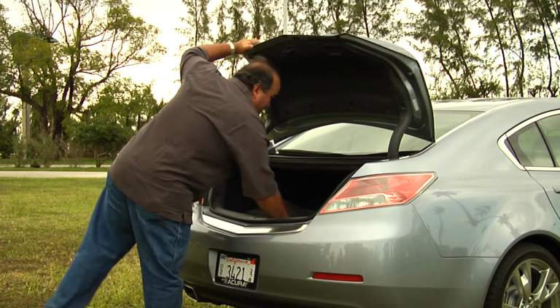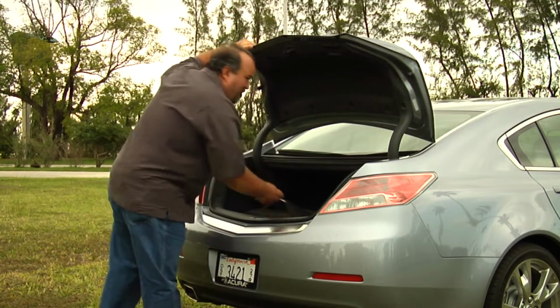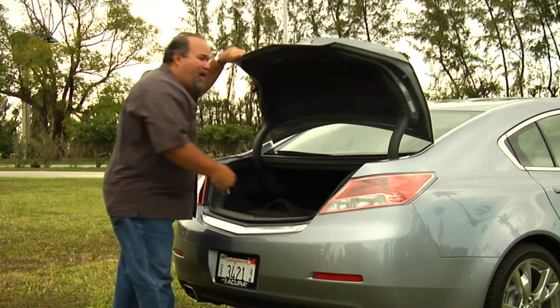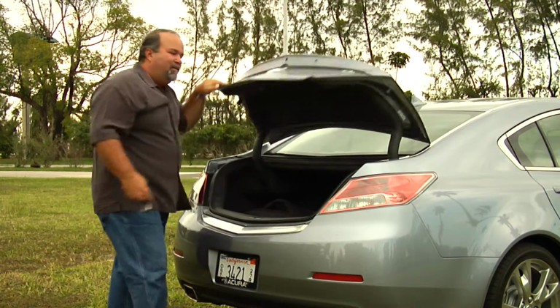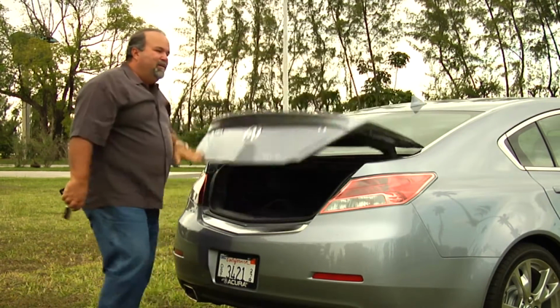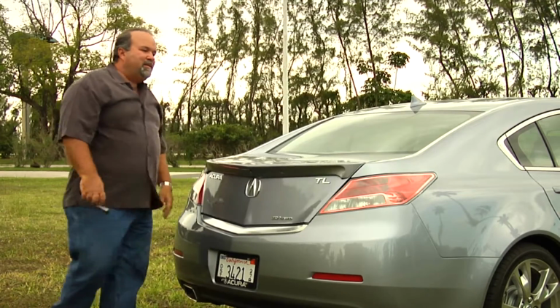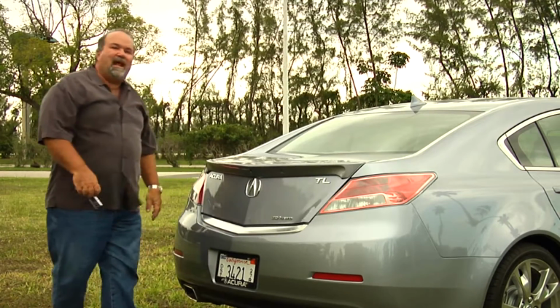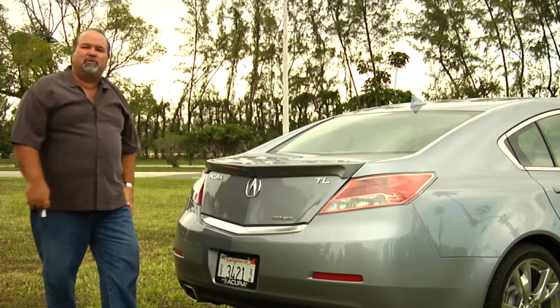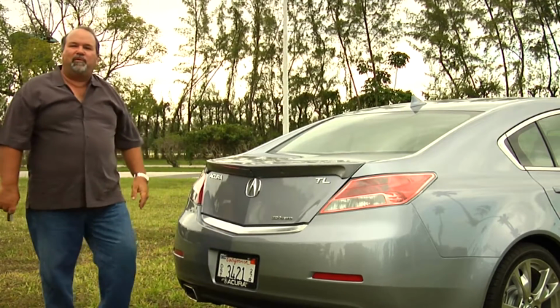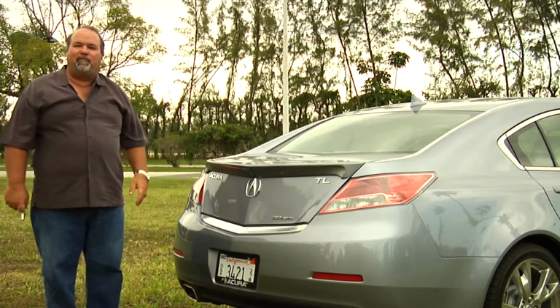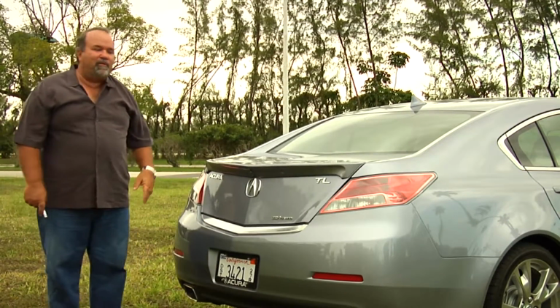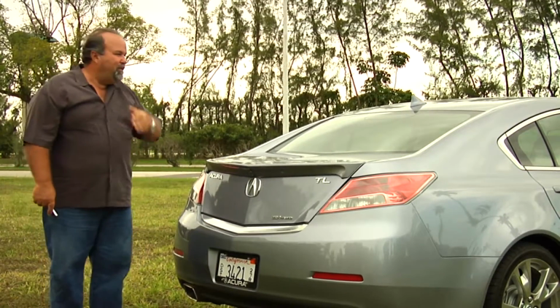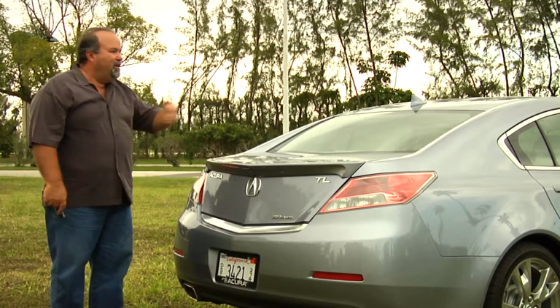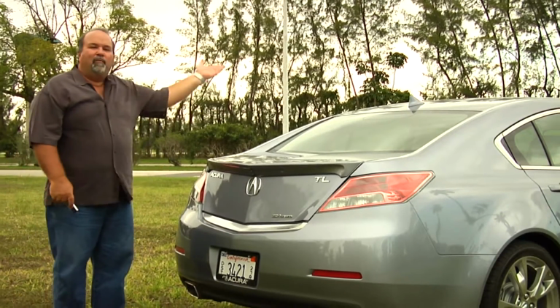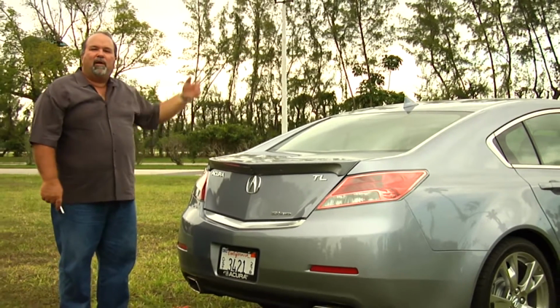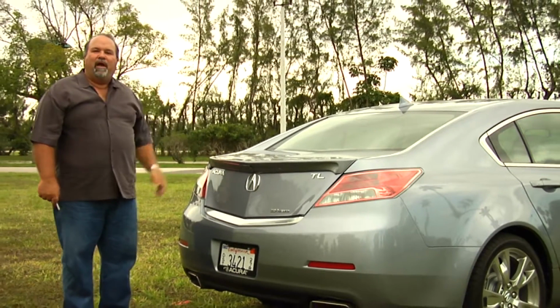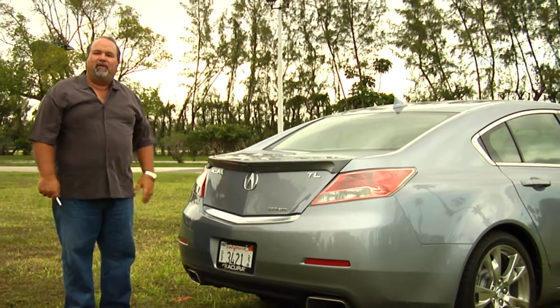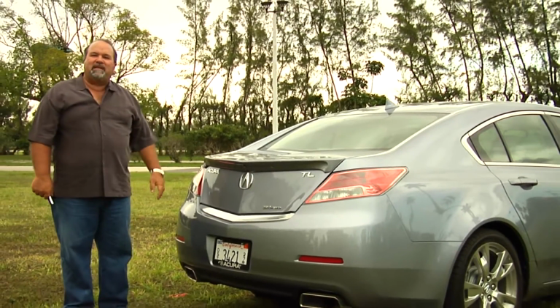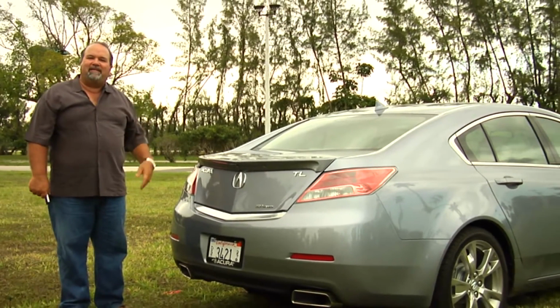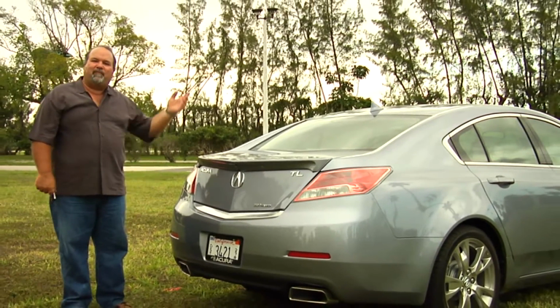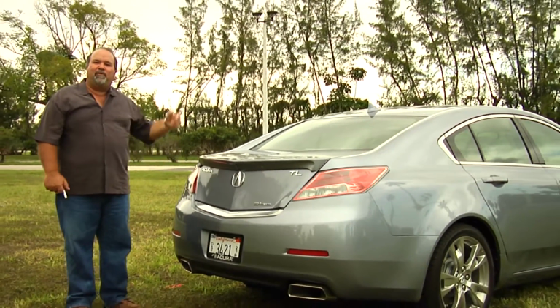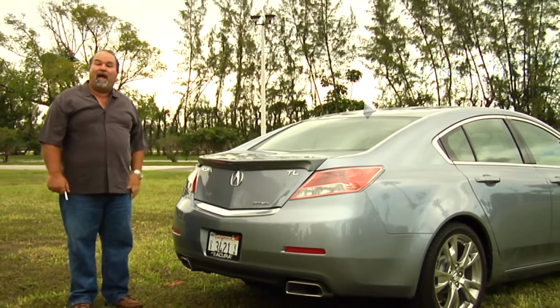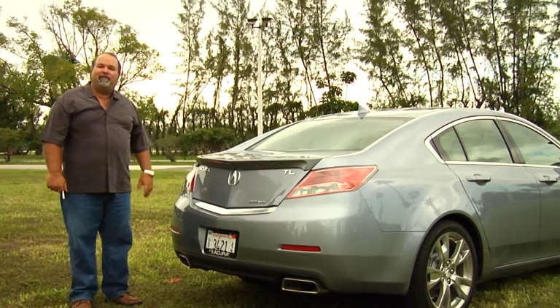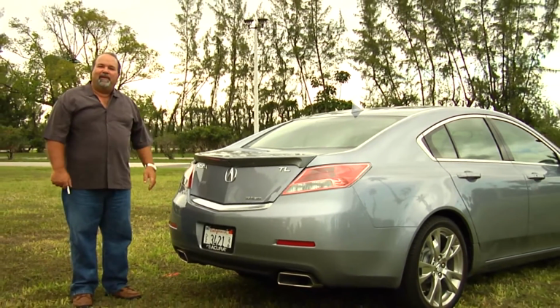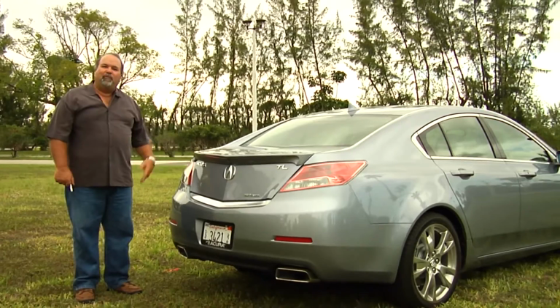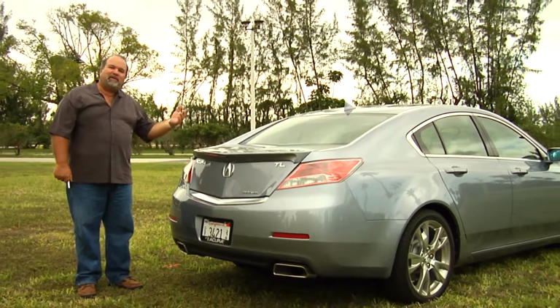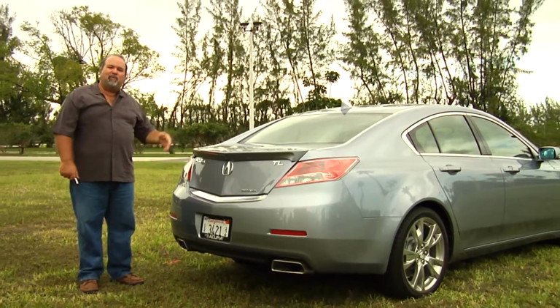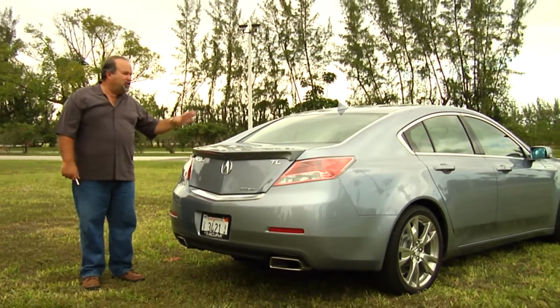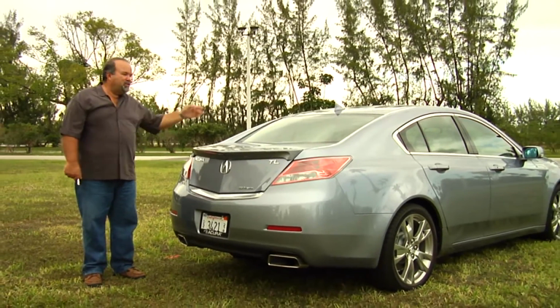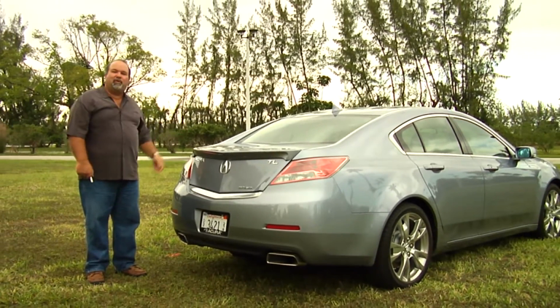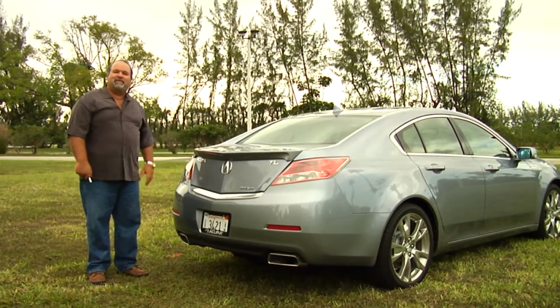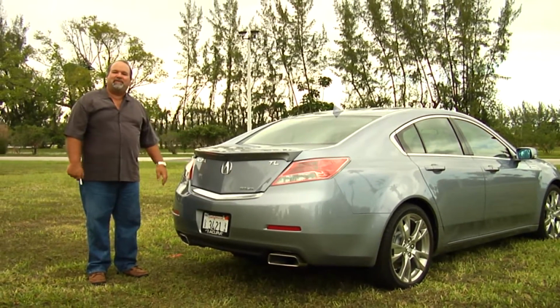So, overall, just an absolute beautiful vehicle. We're going to go ahead and go inside, take it for a little drive, and show you some of the goodies that are inside.